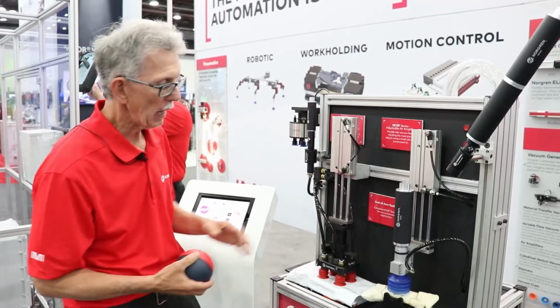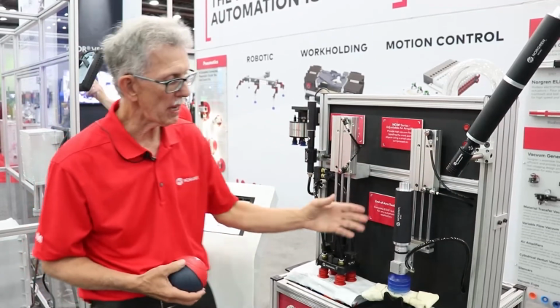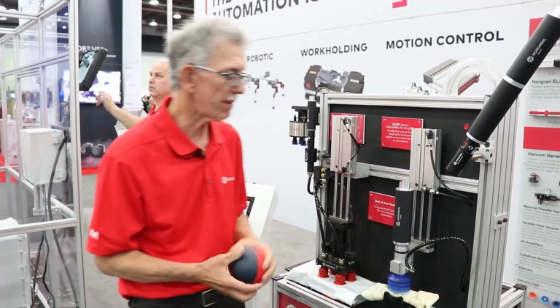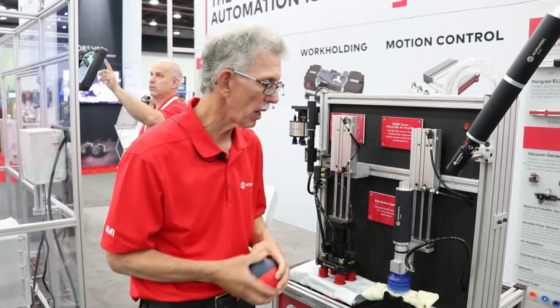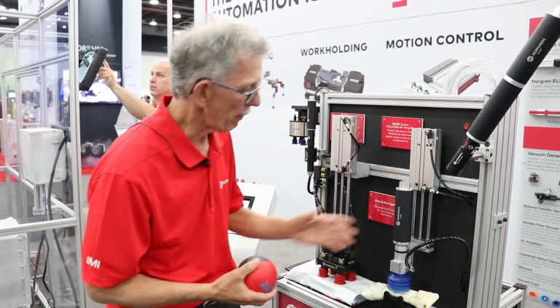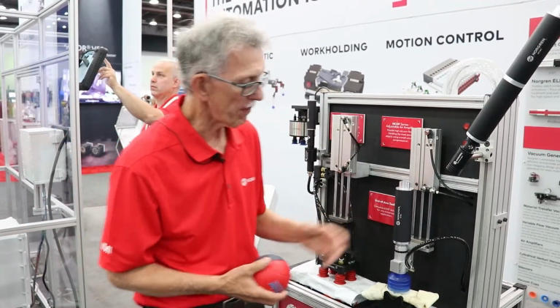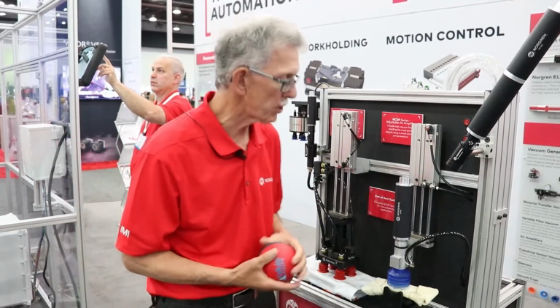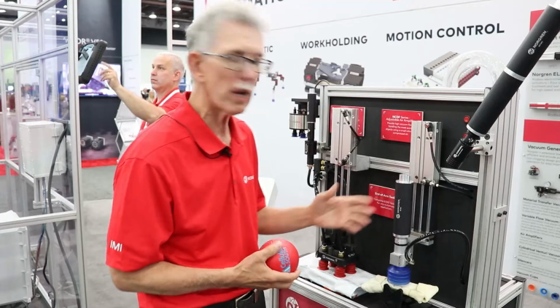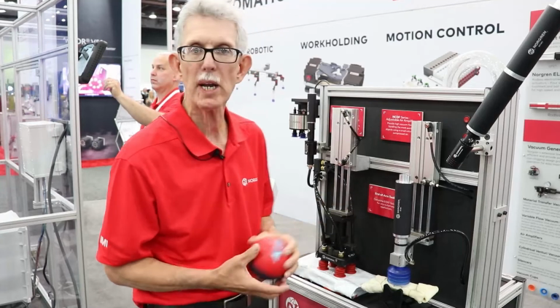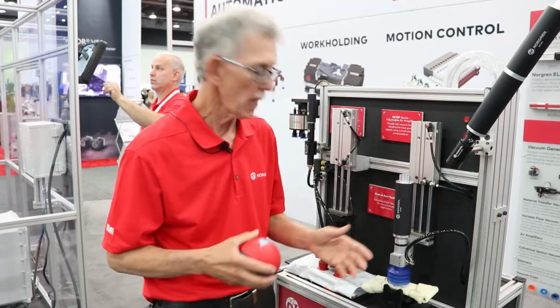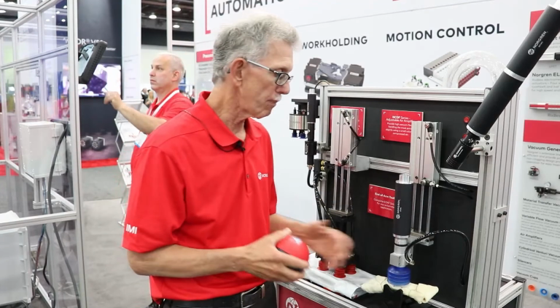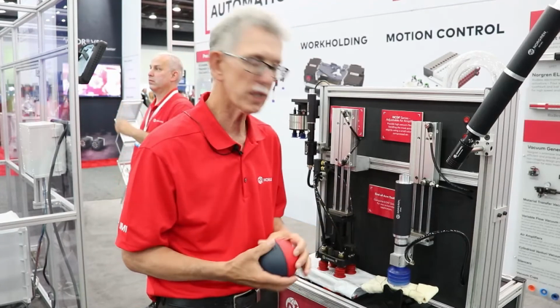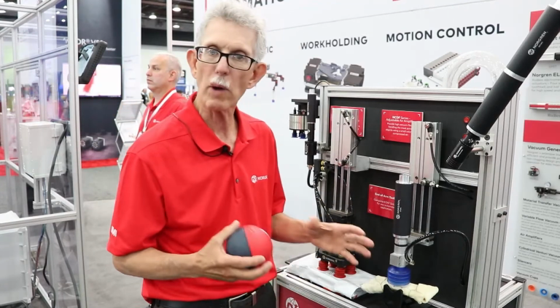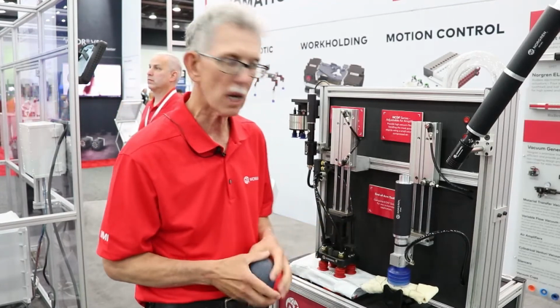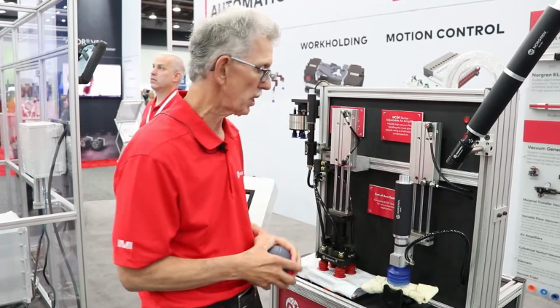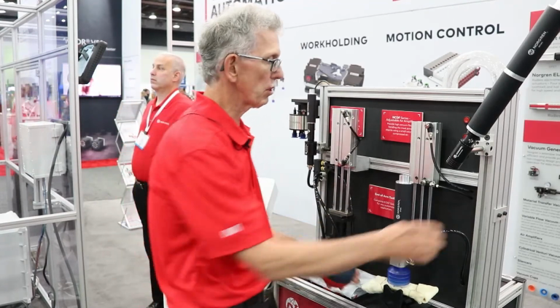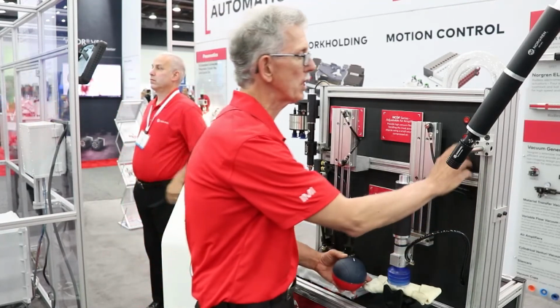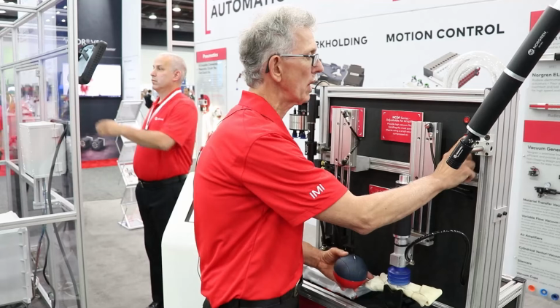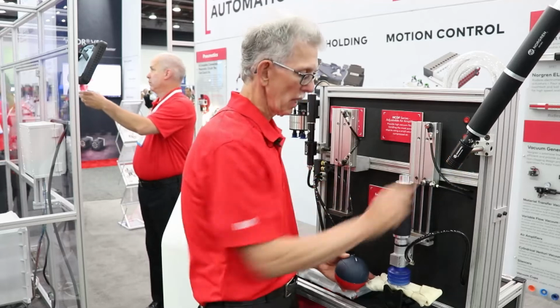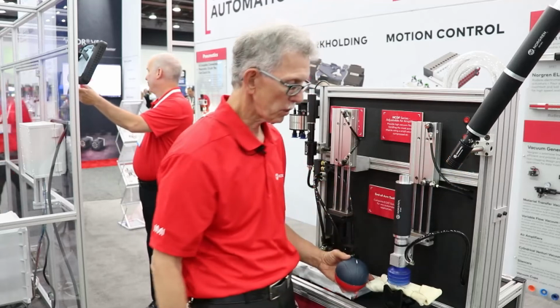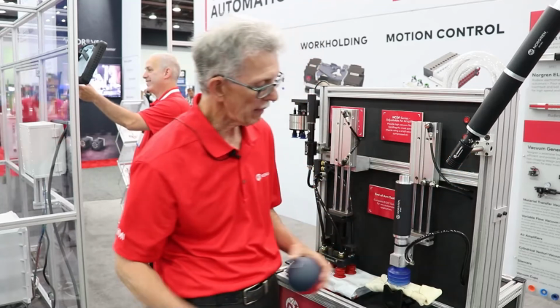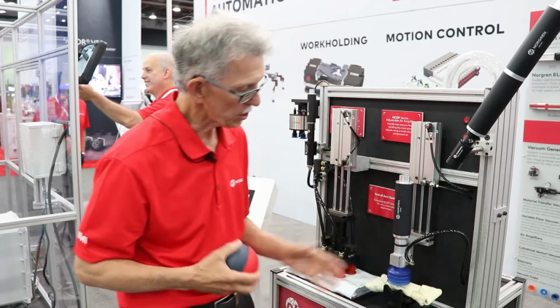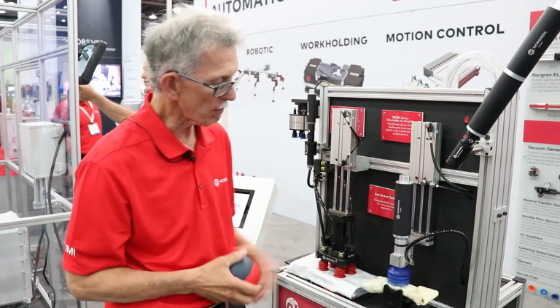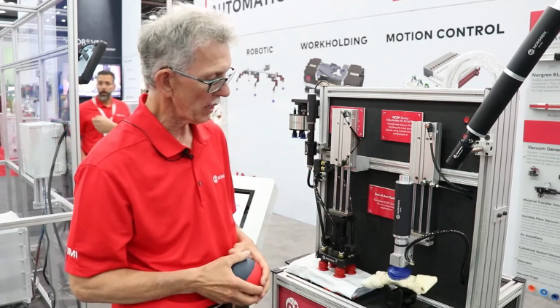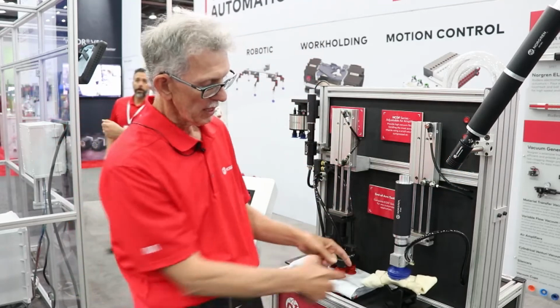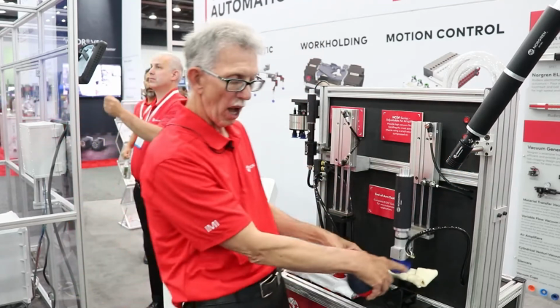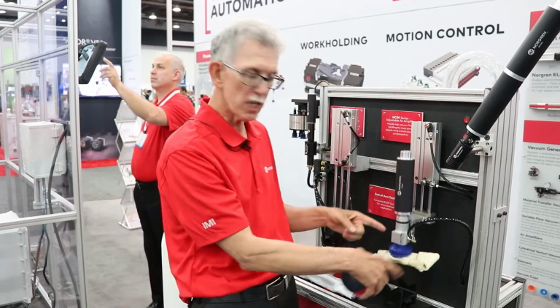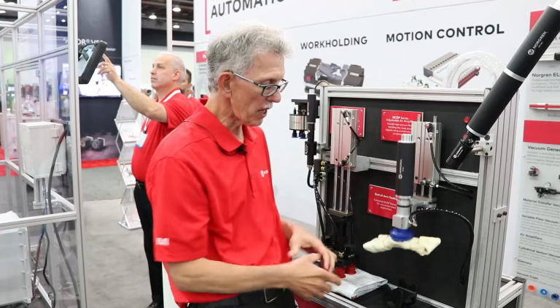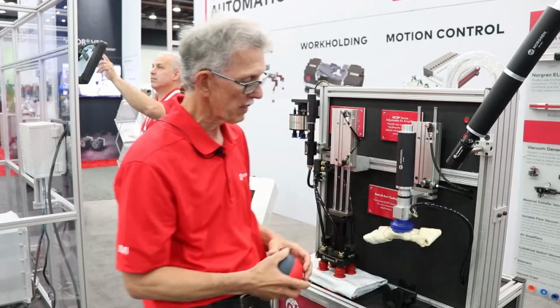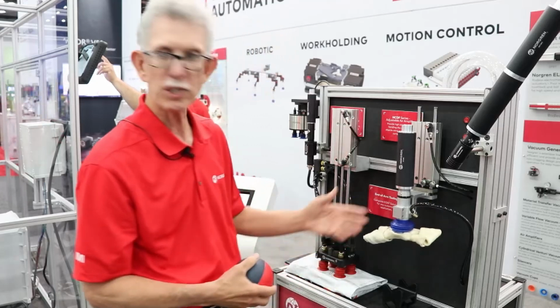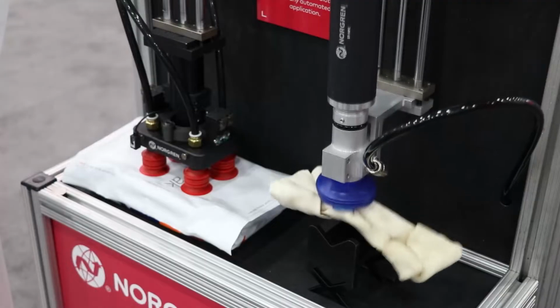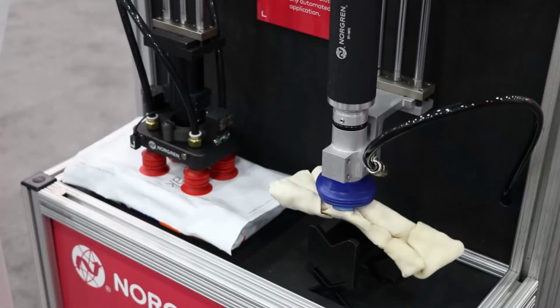Over here we have our air amplifier which is great for picking up porous lightweight materials, as you'll see in this display. This is a dog bone — got a lot of leakage areas — has no problem picking it up.